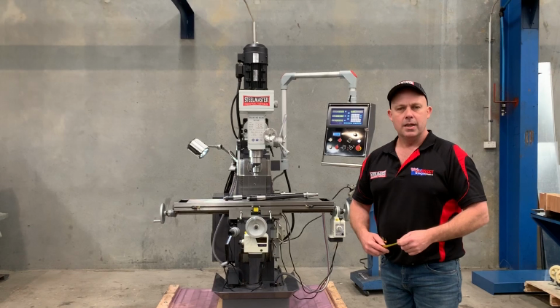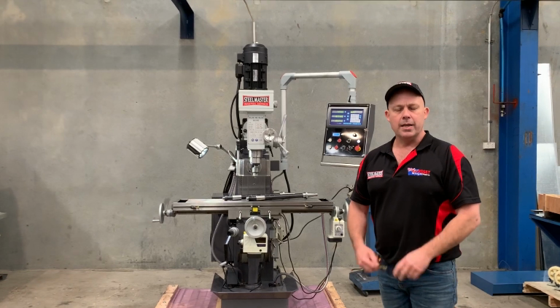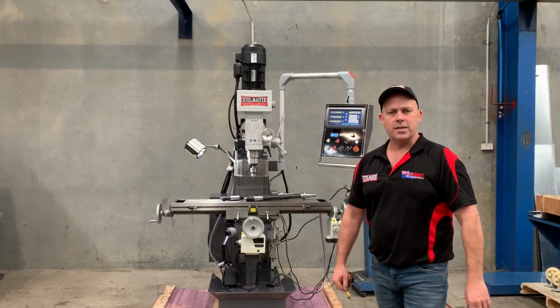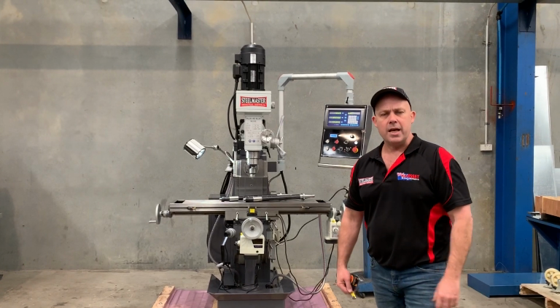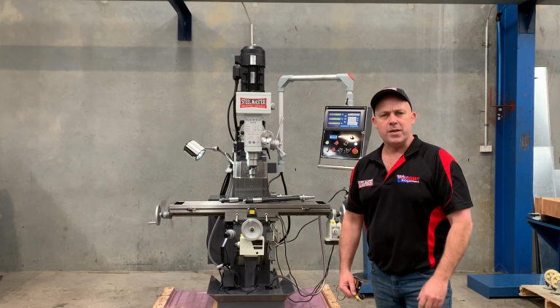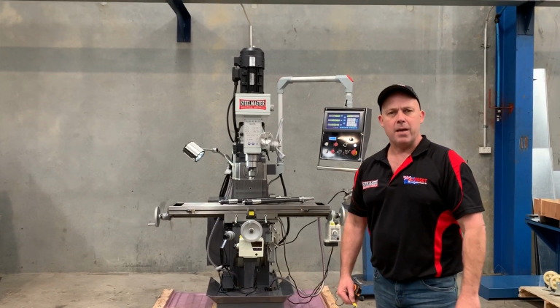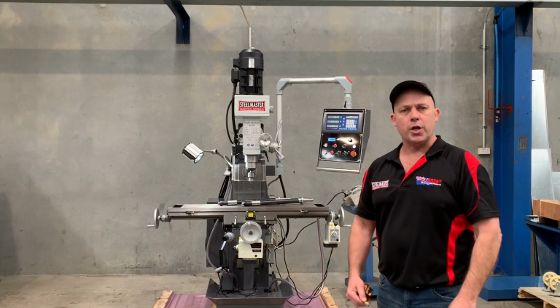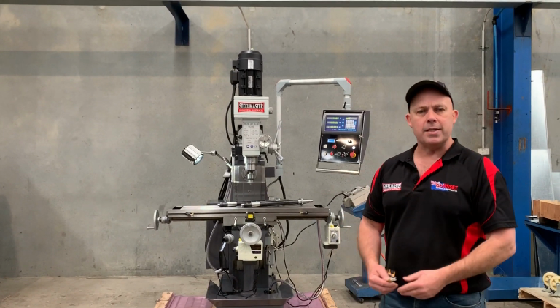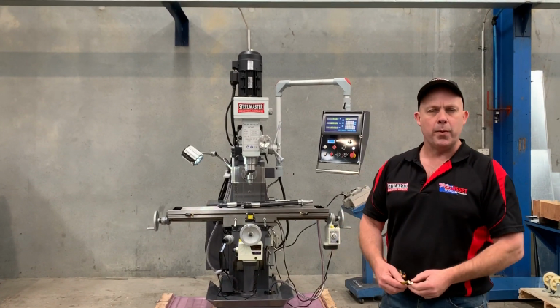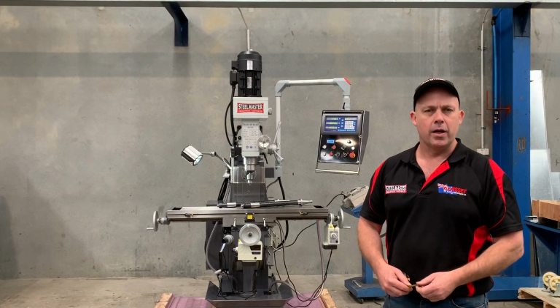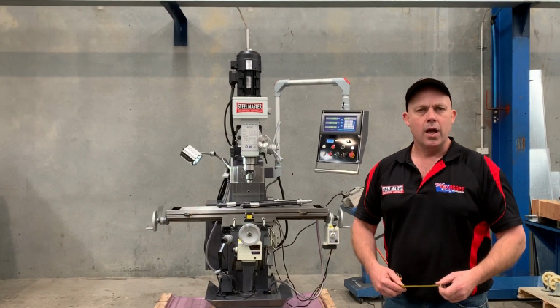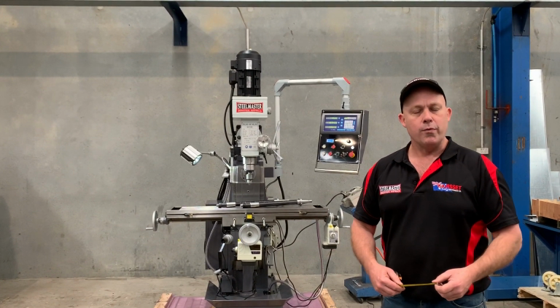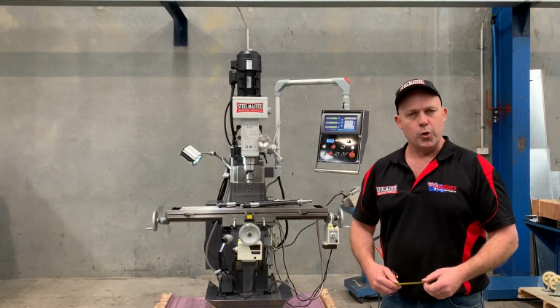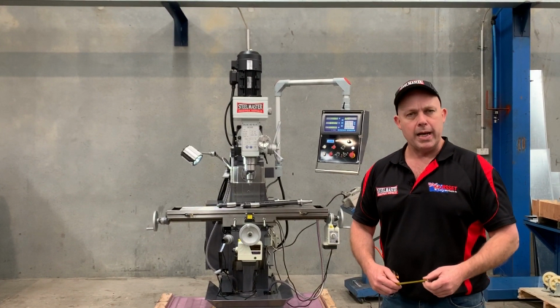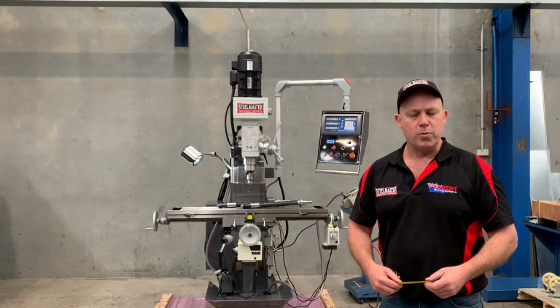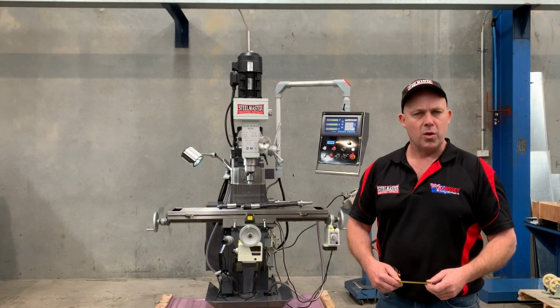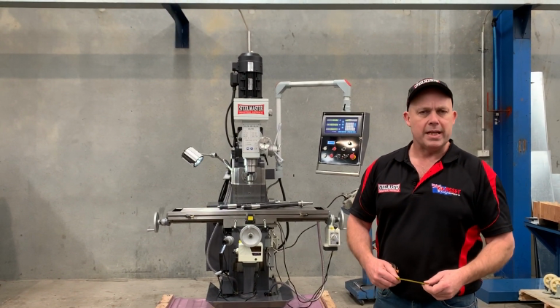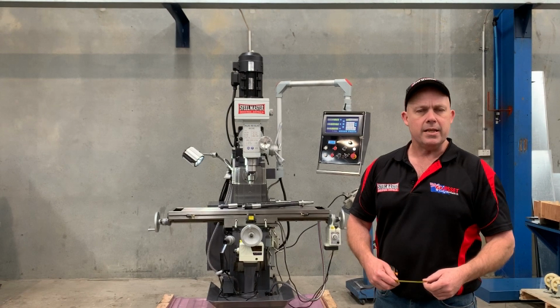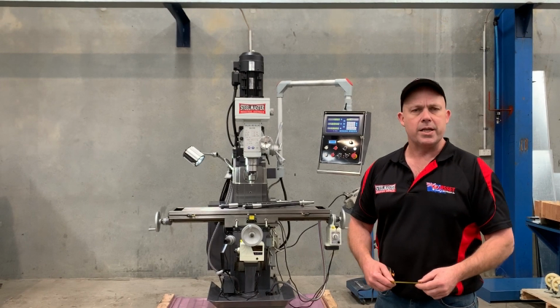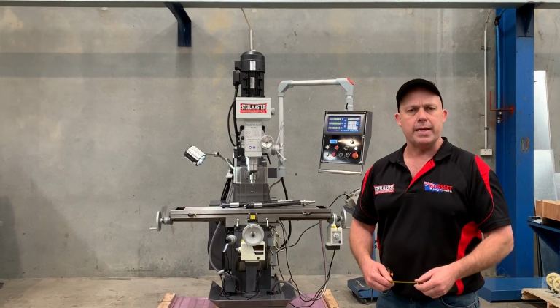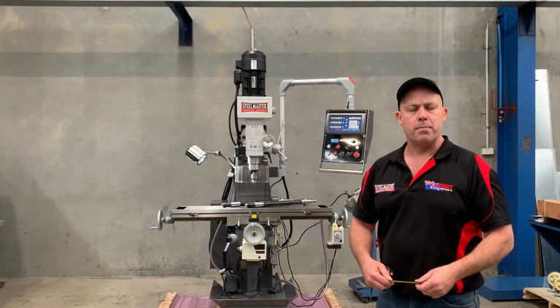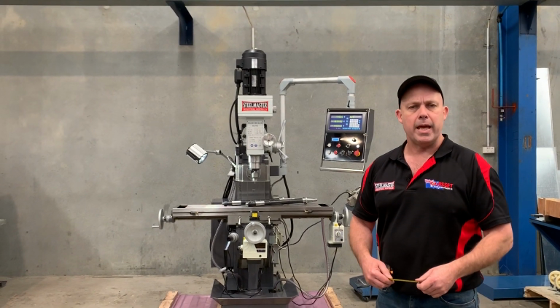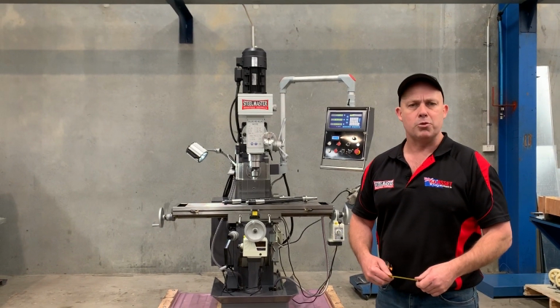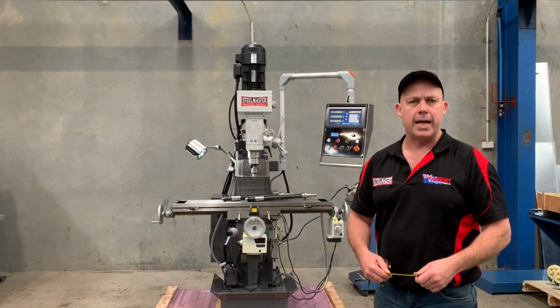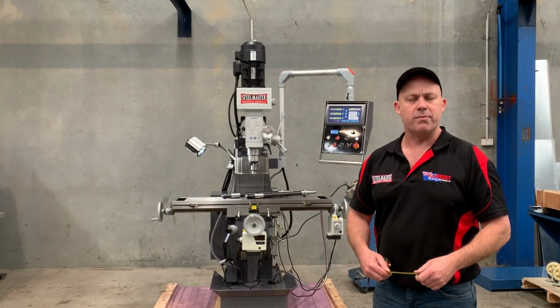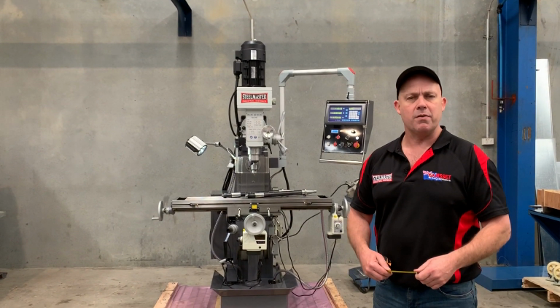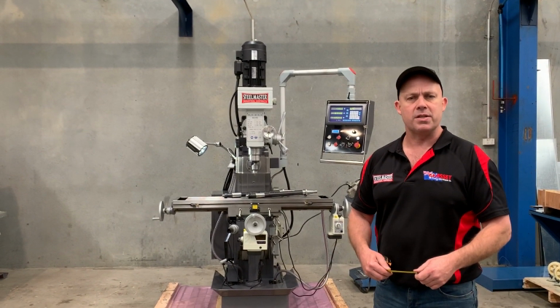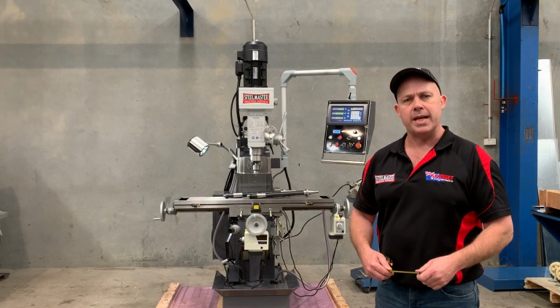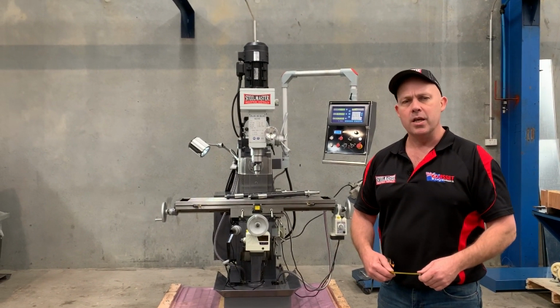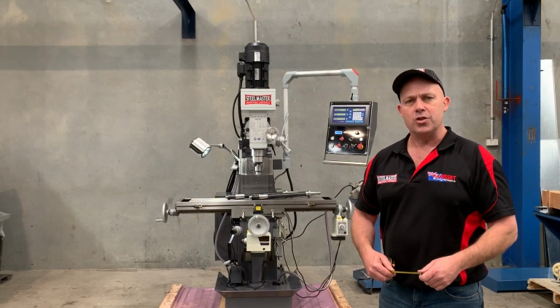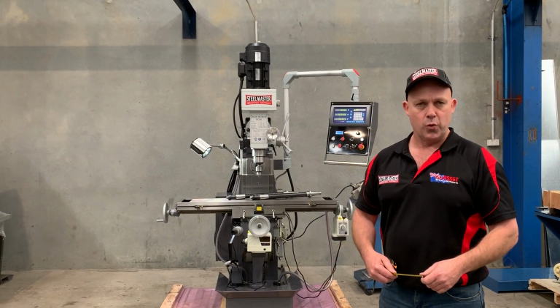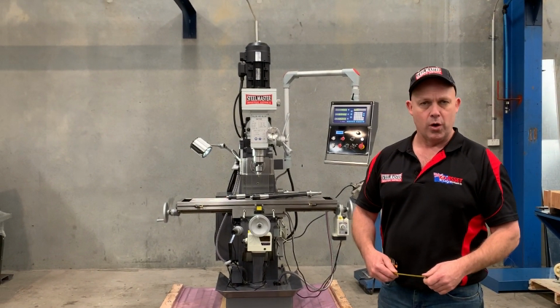Hey guys, this is Dave from Asipat Machinery. Today we're going to overview a new model that we're releasing — our SMMG8757Z 240V.